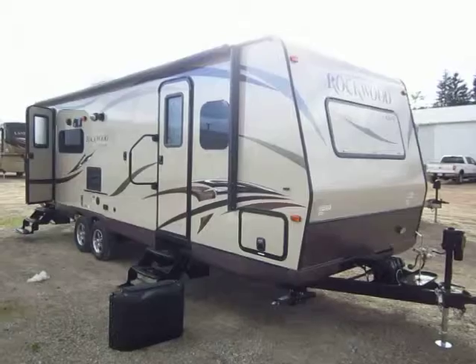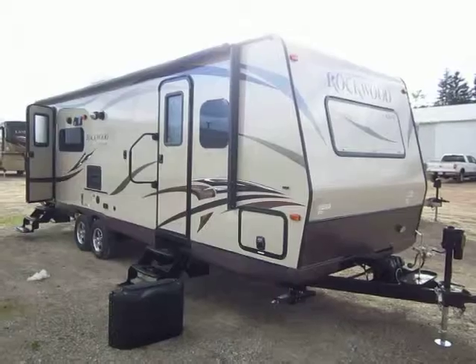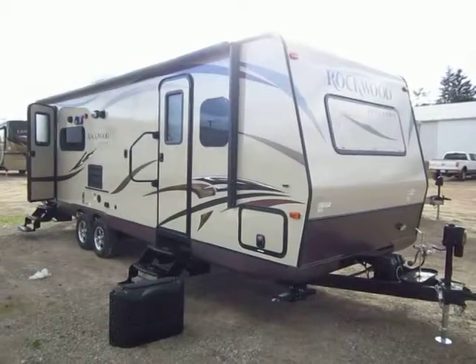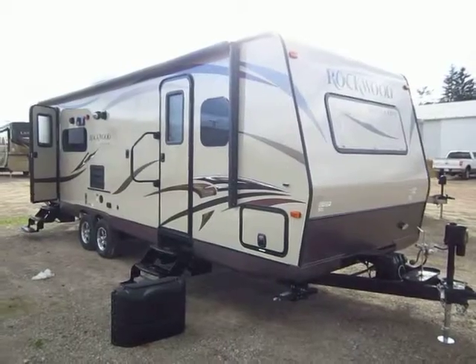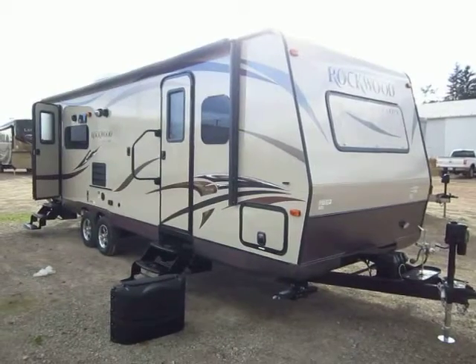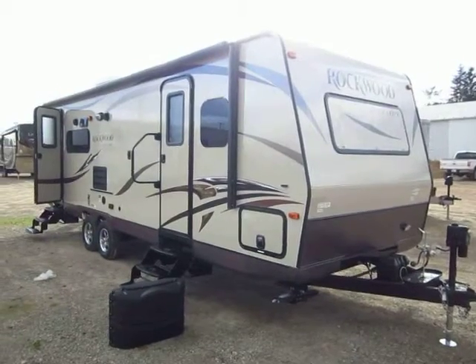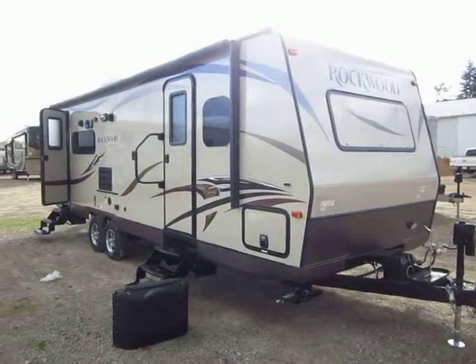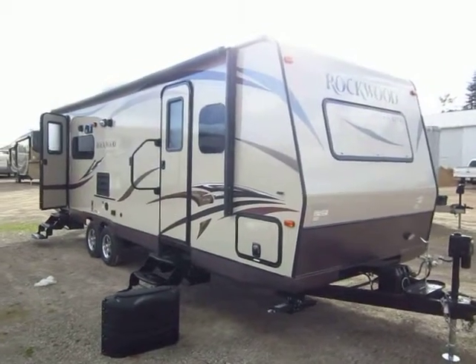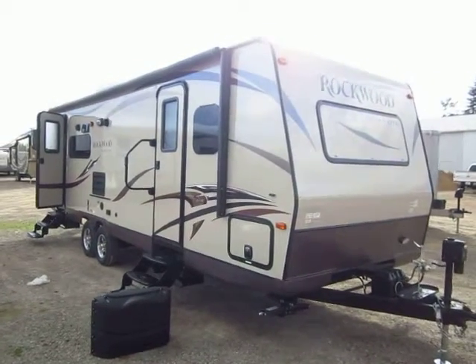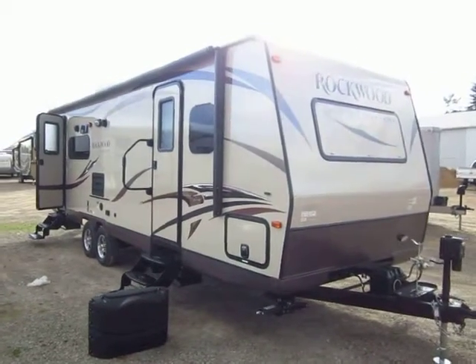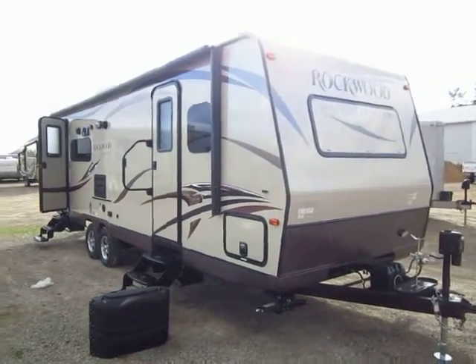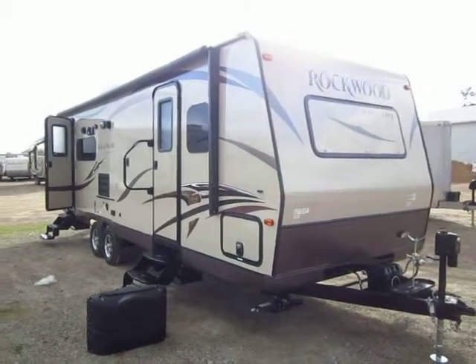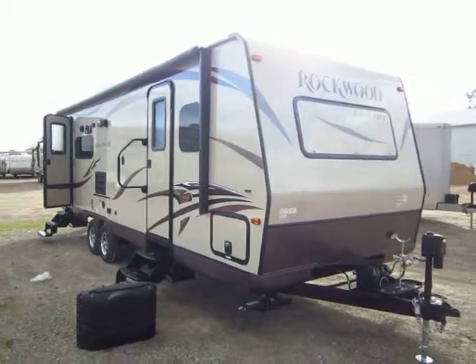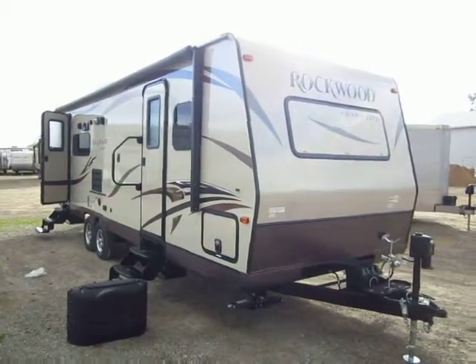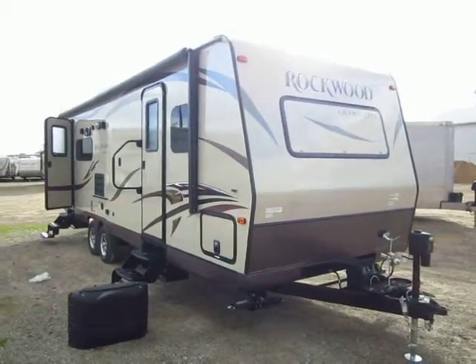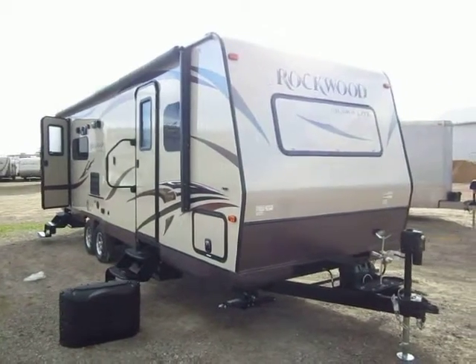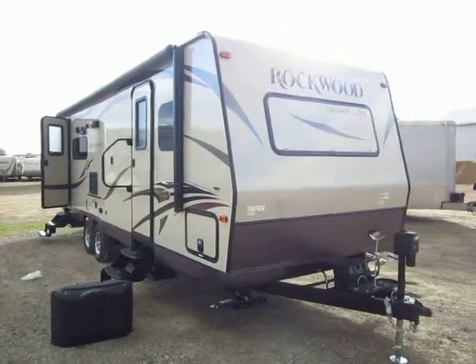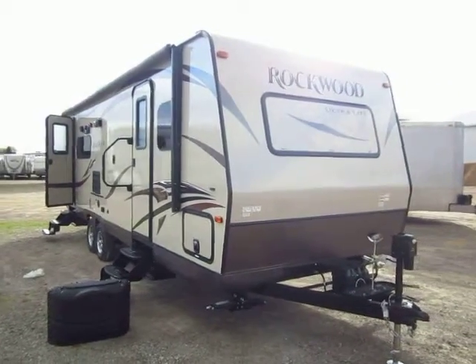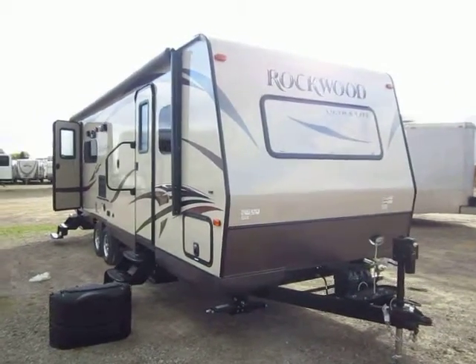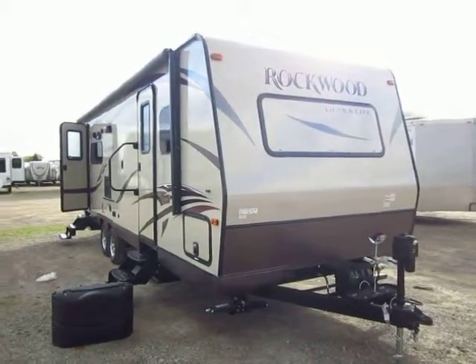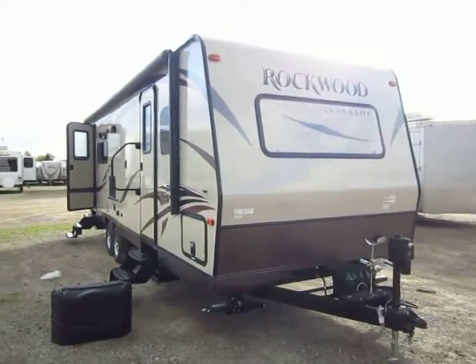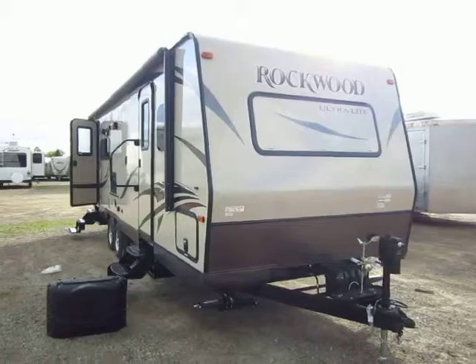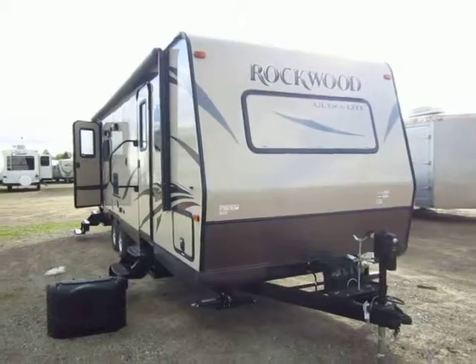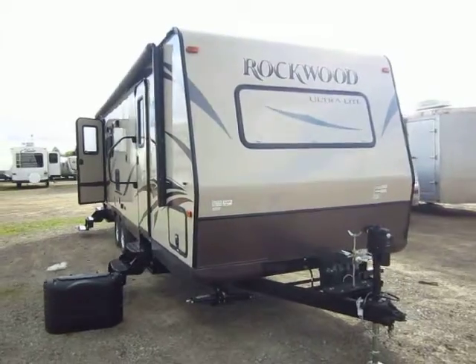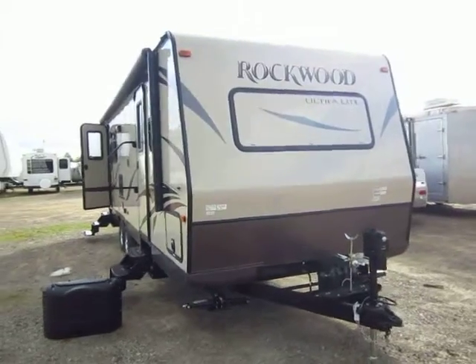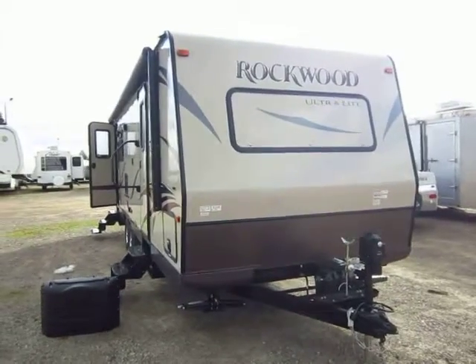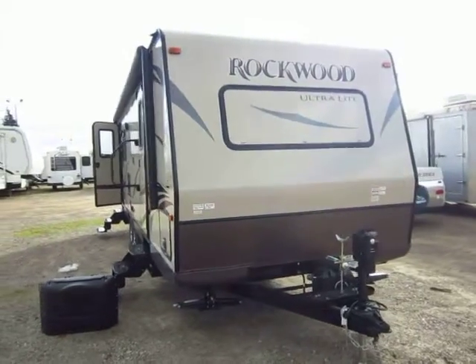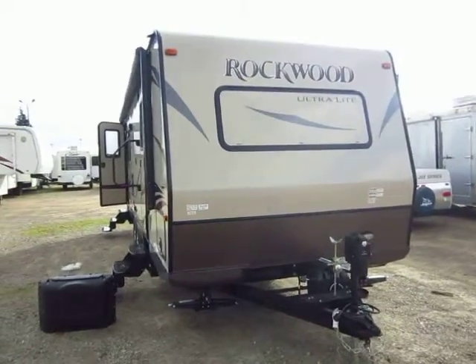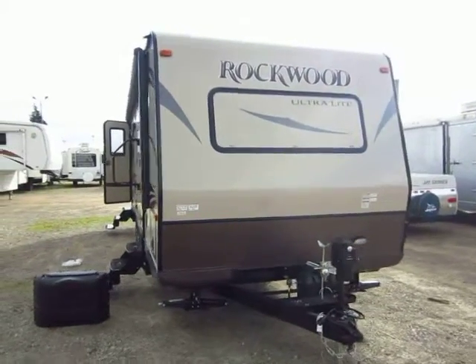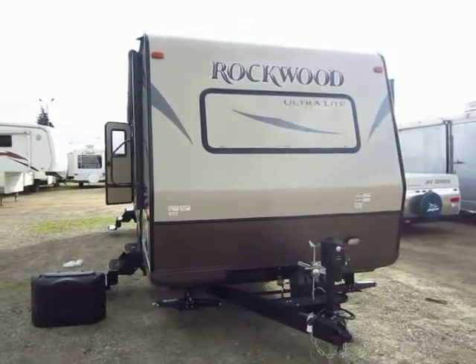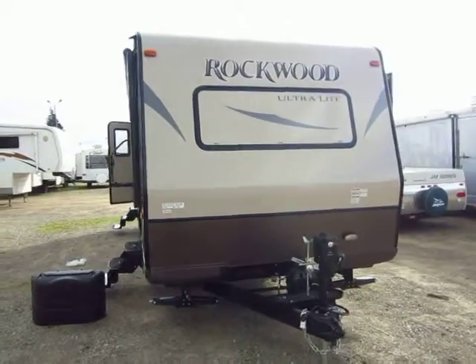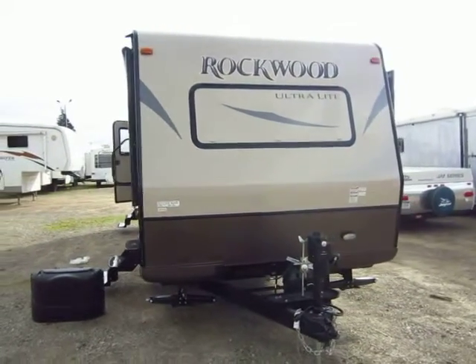Brand new 2014 2604 WS Rockwood Ultralight just rolled in here at Halet Auto and RV of Coldwater, Michigan.